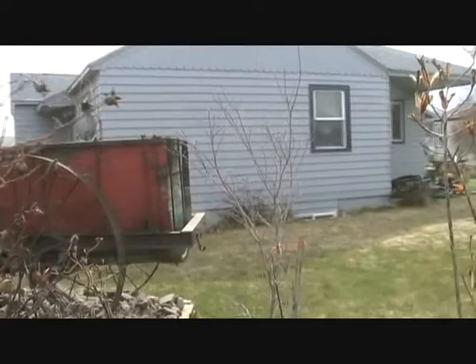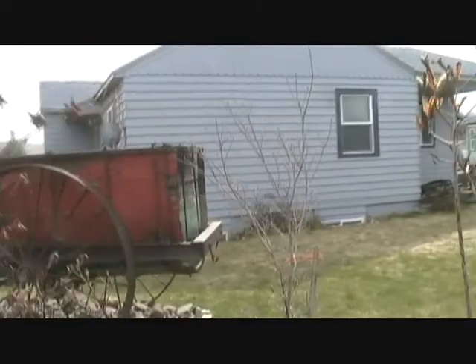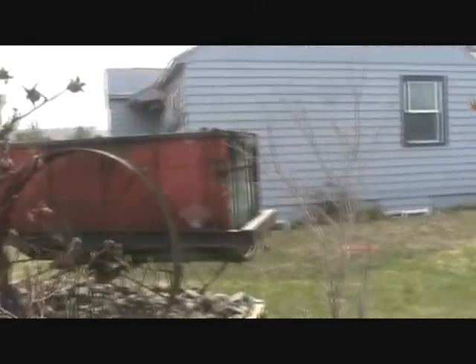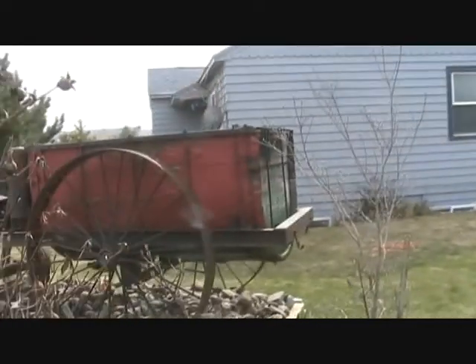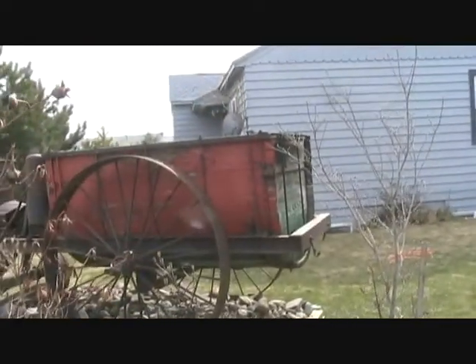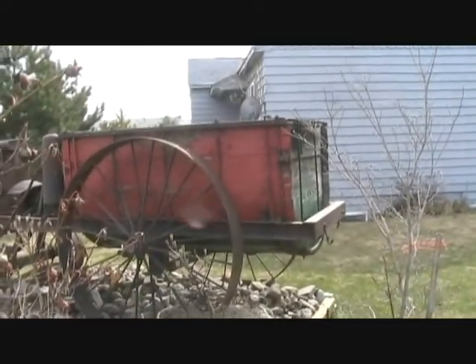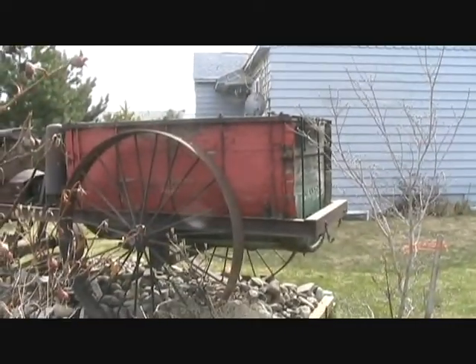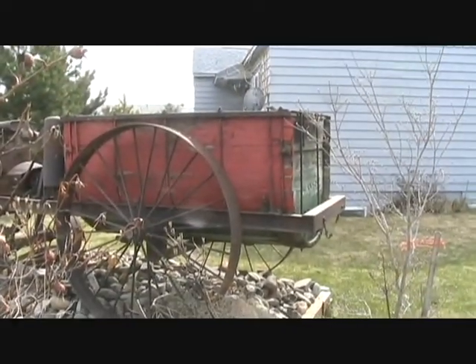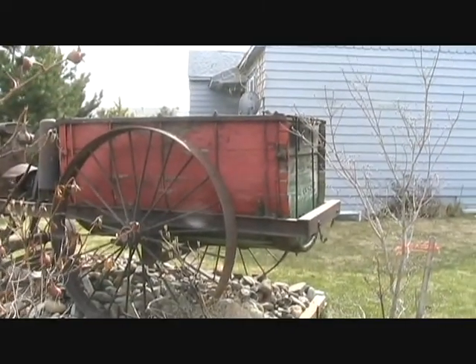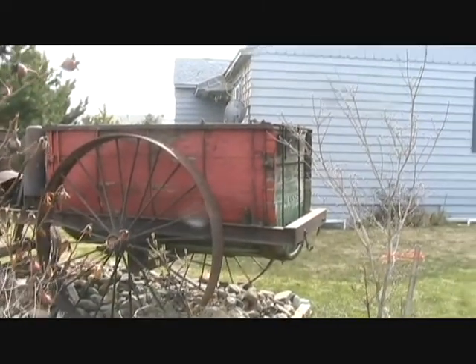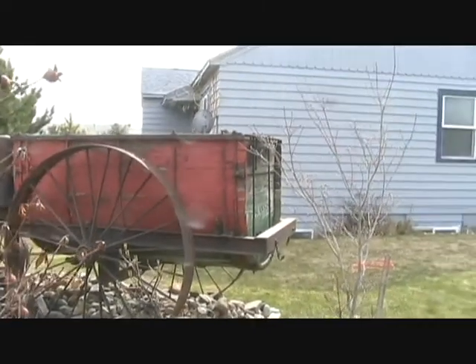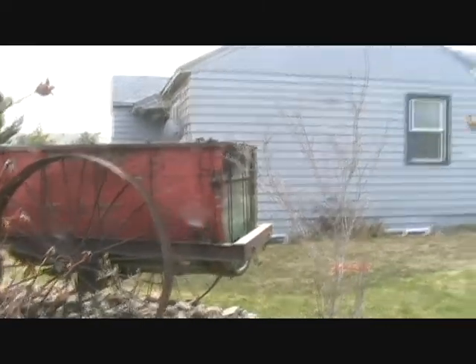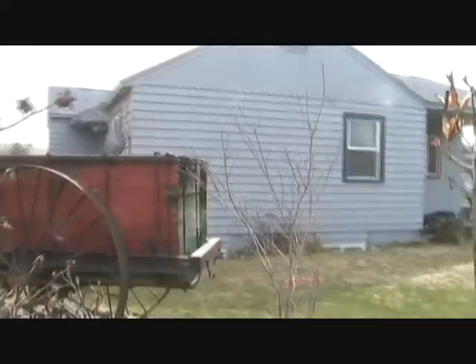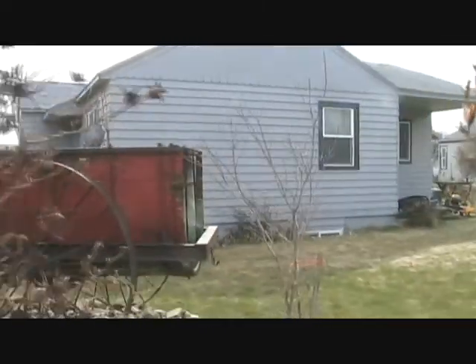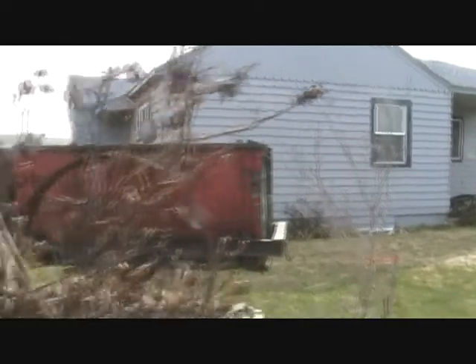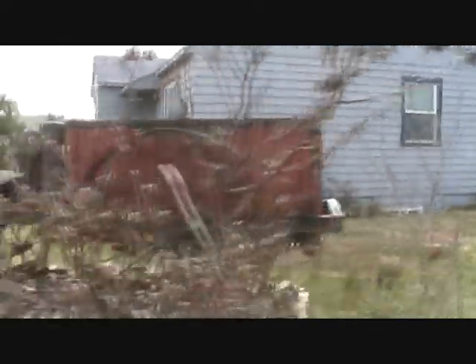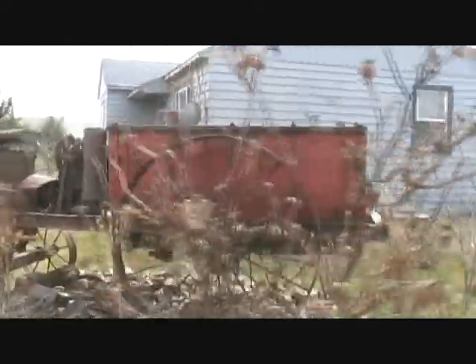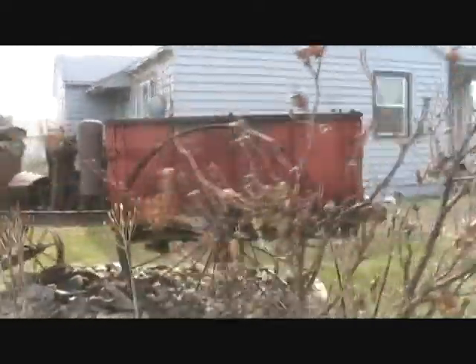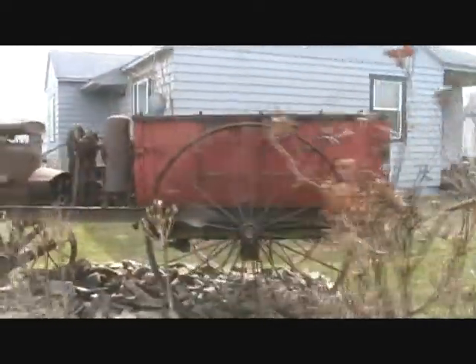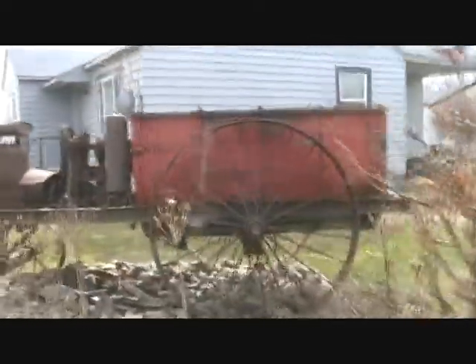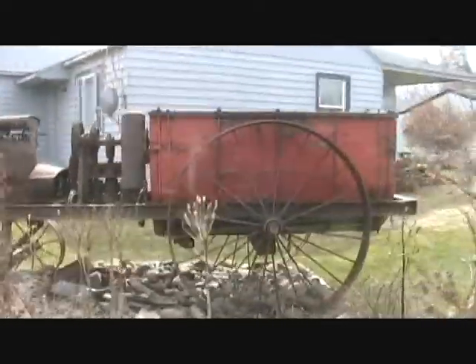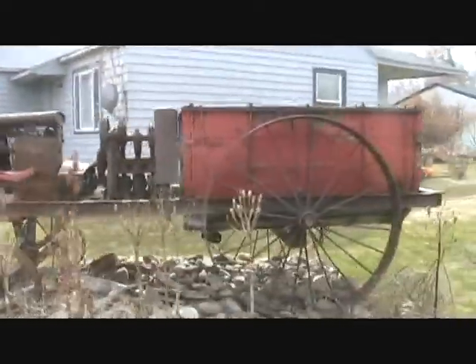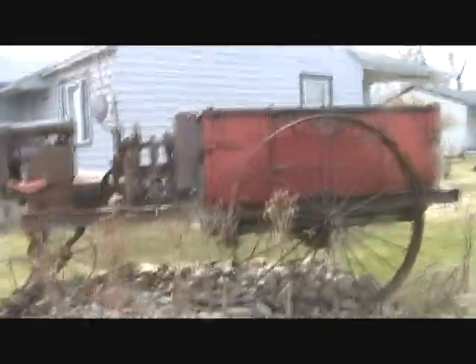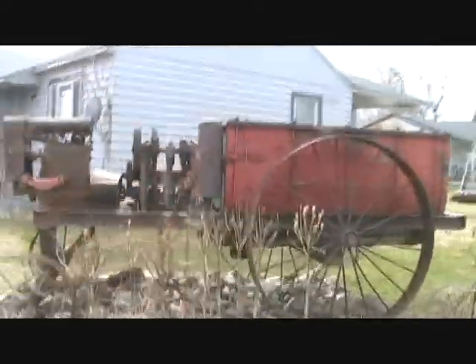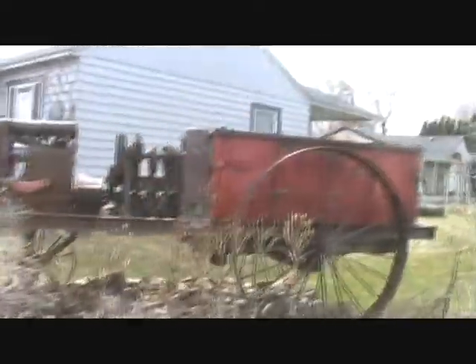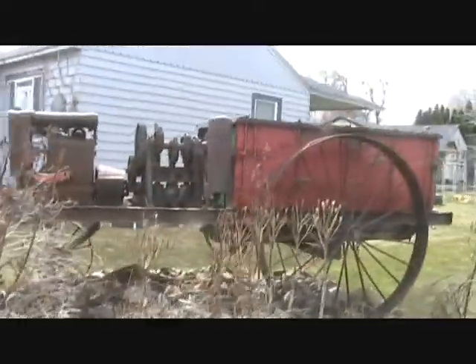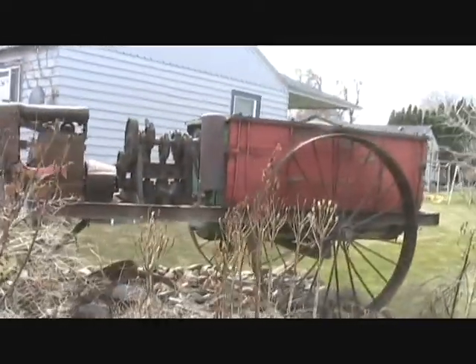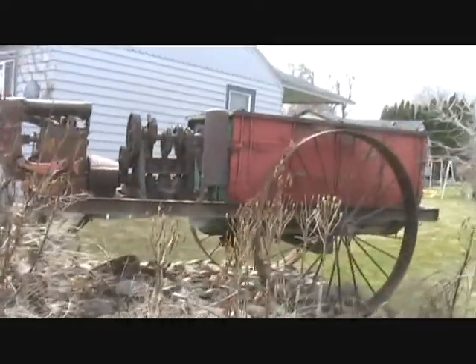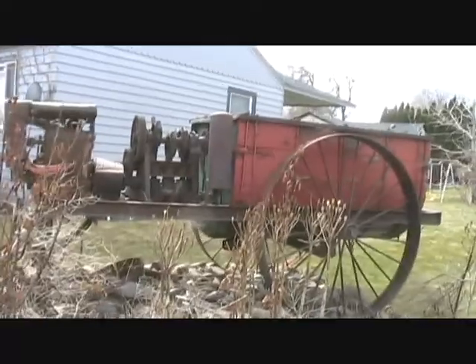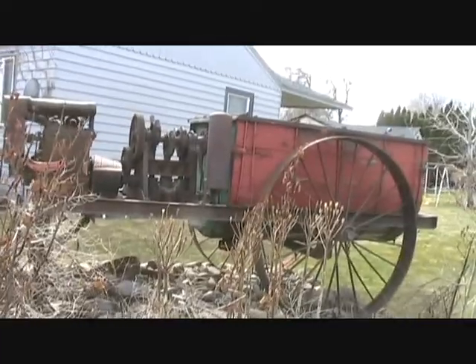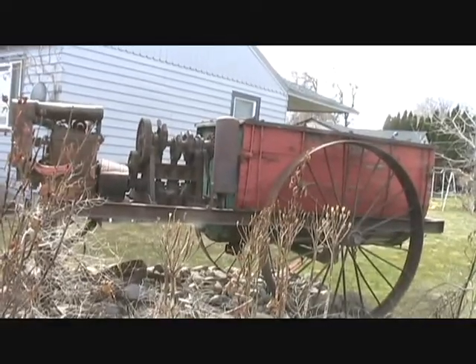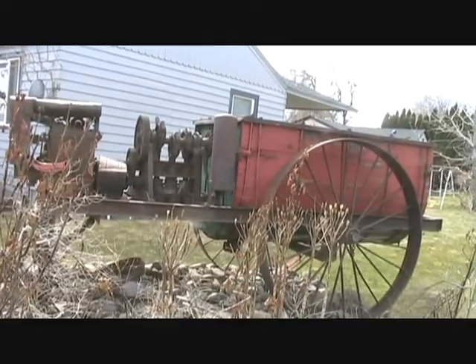And the tank is made out of wood, so it's pretty old. That's what they used to drag through the orchards to put on their spray material. Just some more old iron.